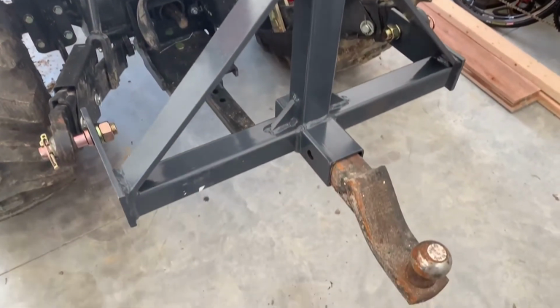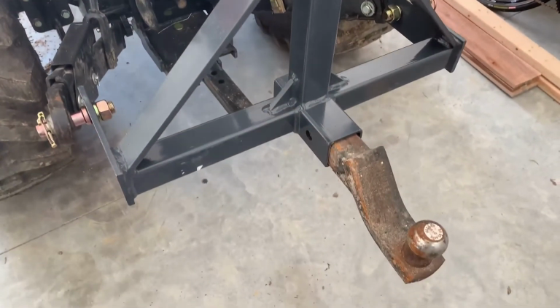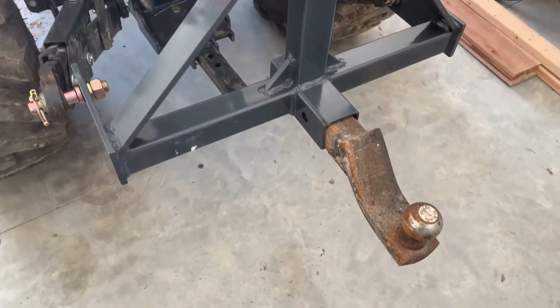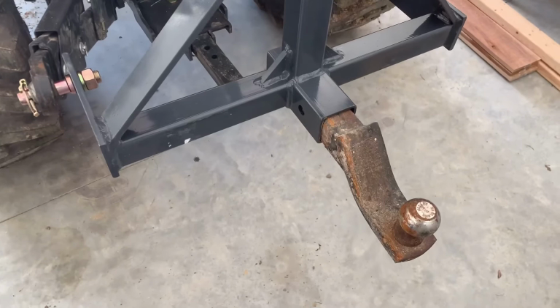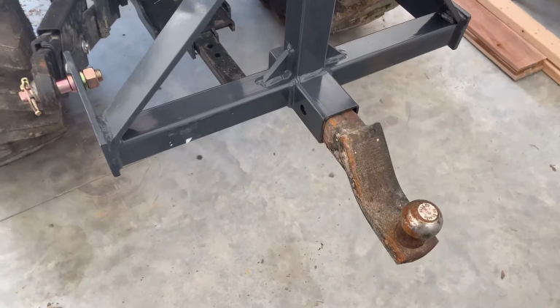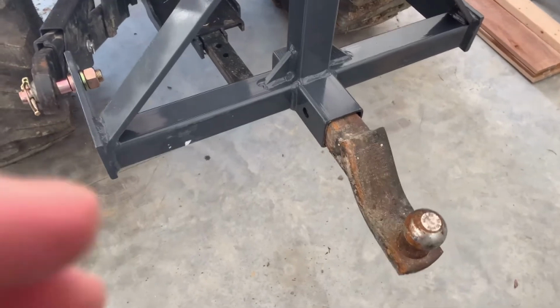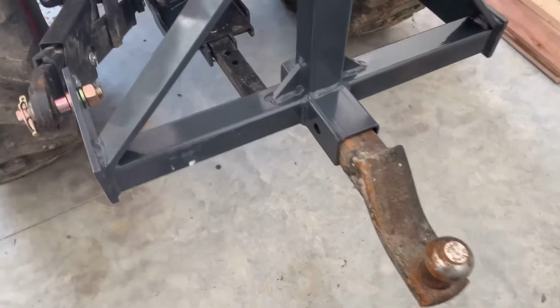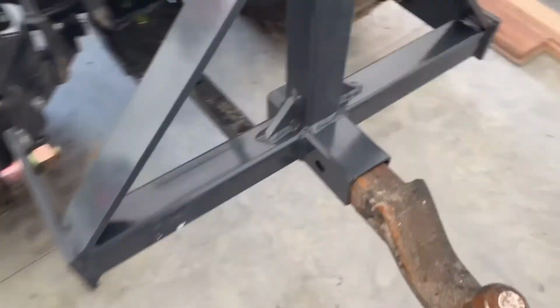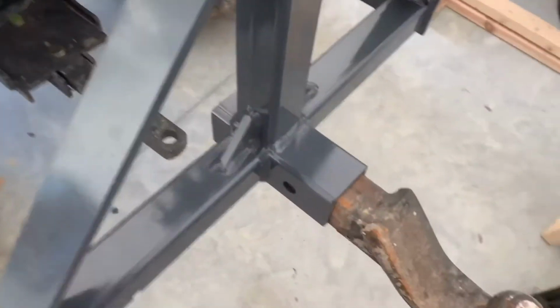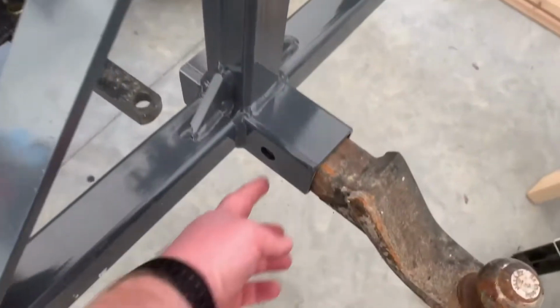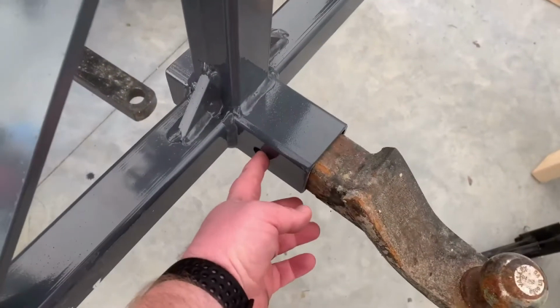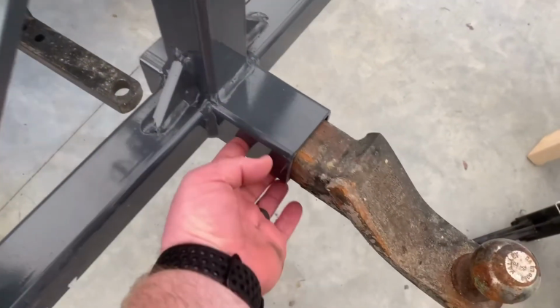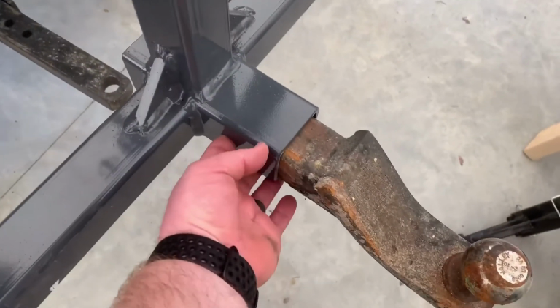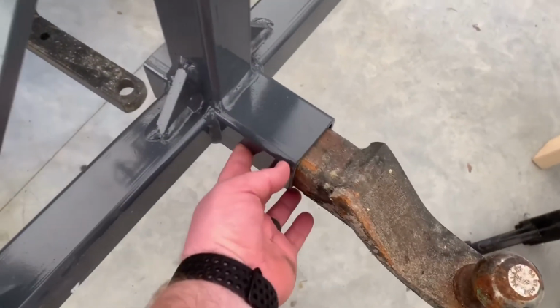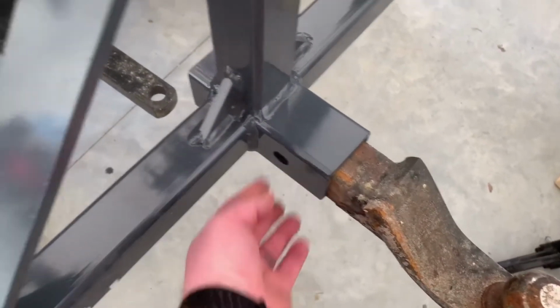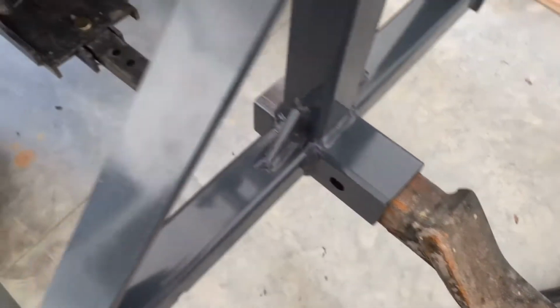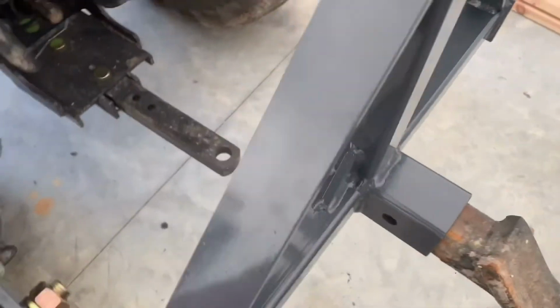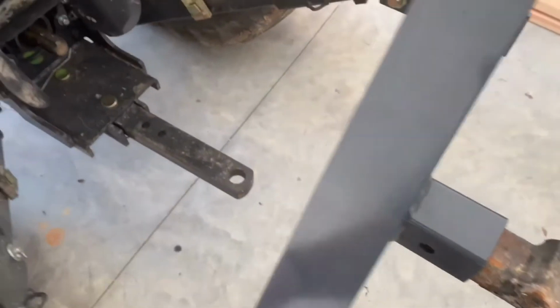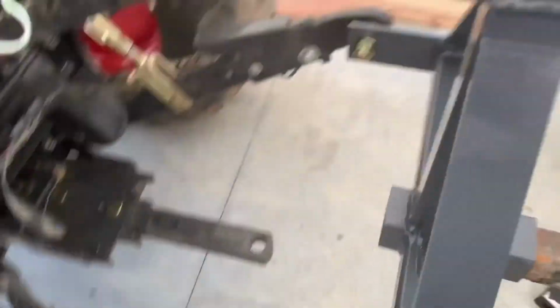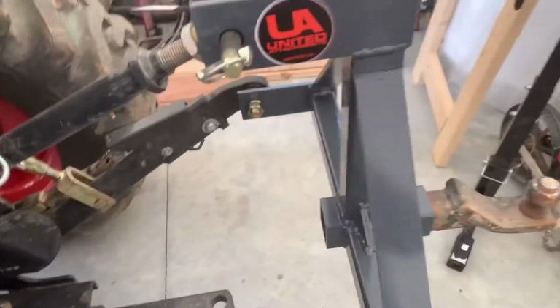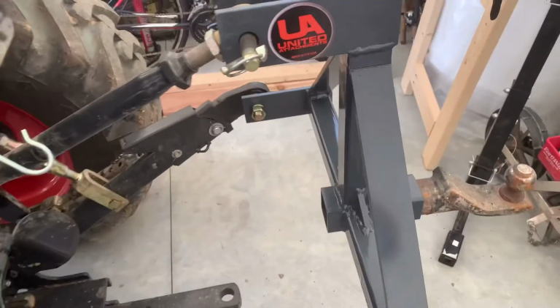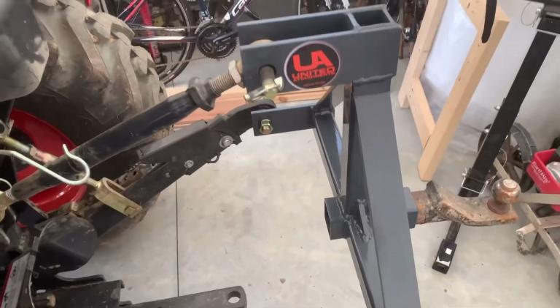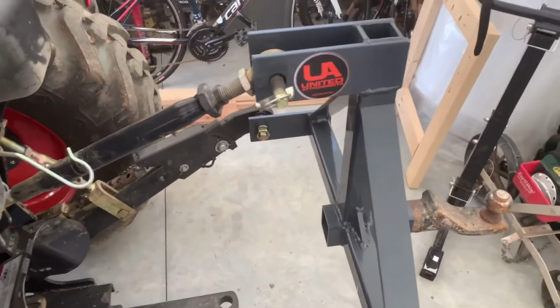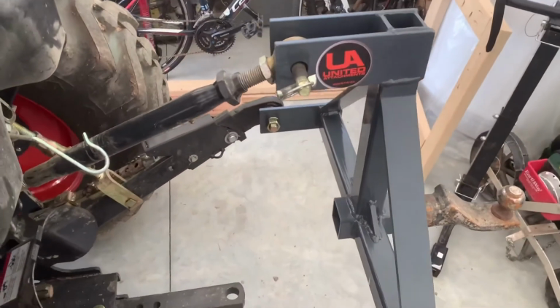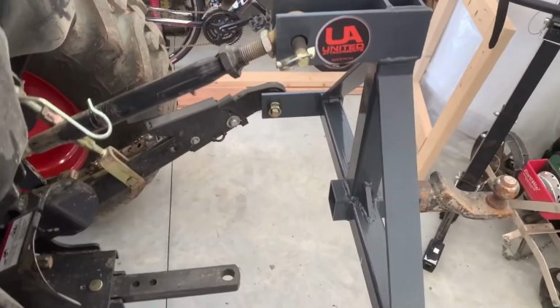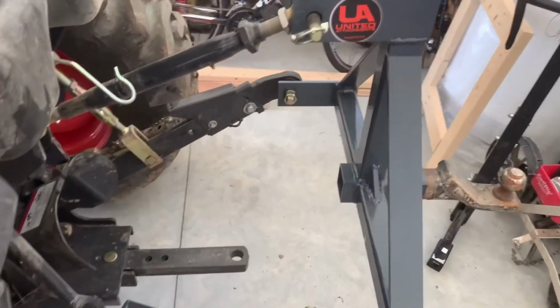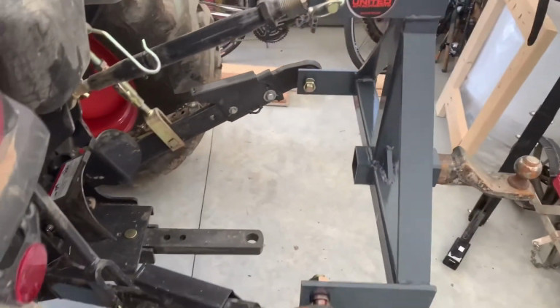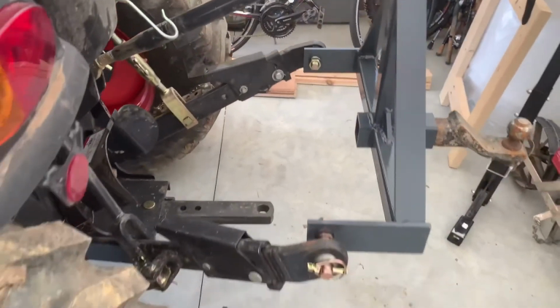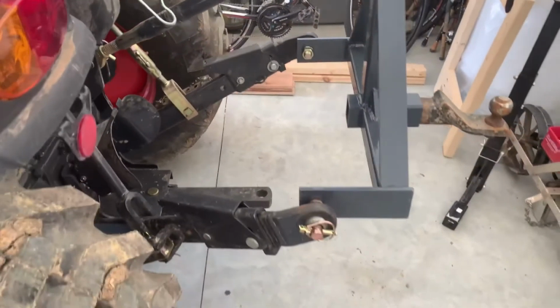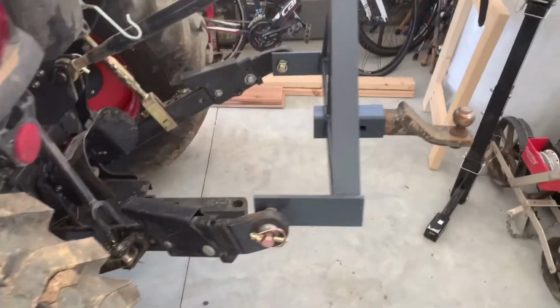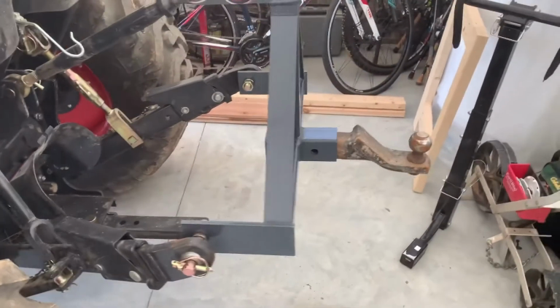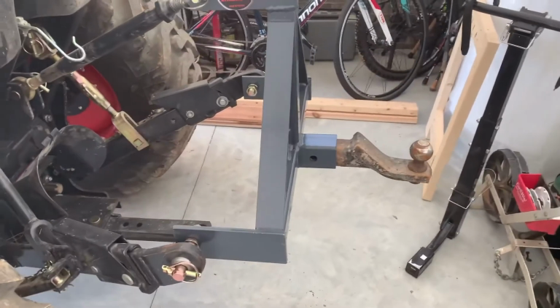All right, here it is on the tractor. The only thing I've got to get is a pin to go through my hitch here — I didn't have one. But you can kind of see what it does right here; I've got it lifted up in the air.